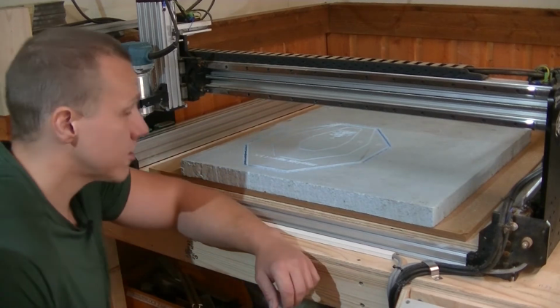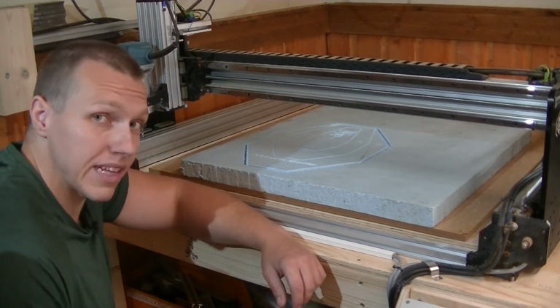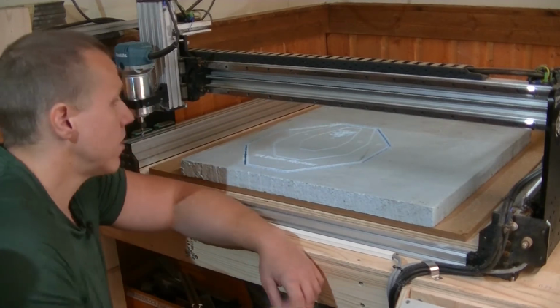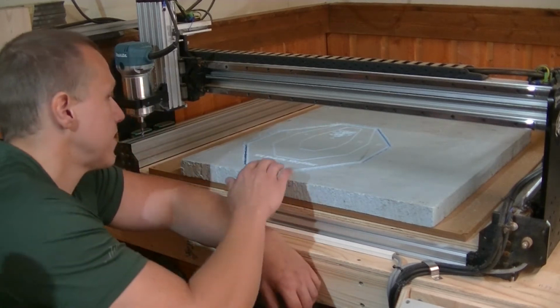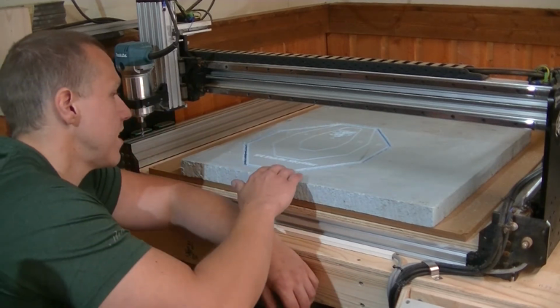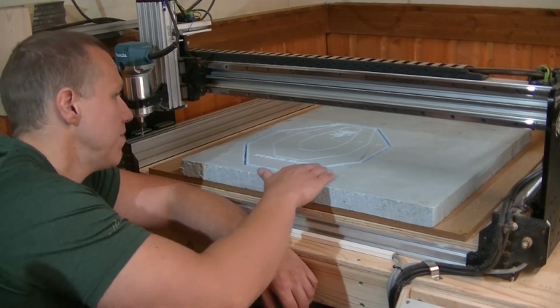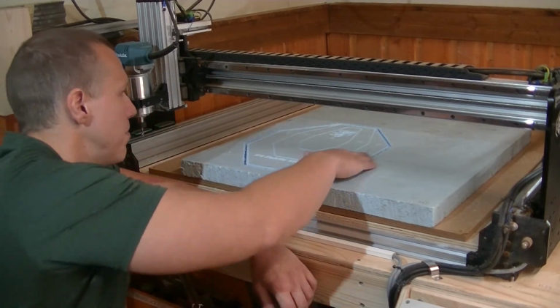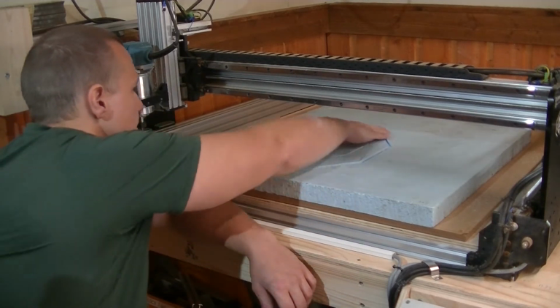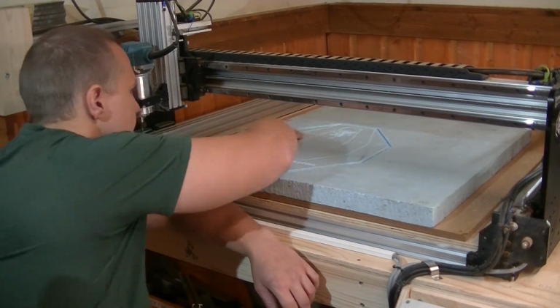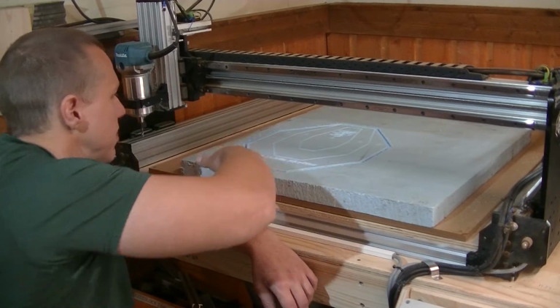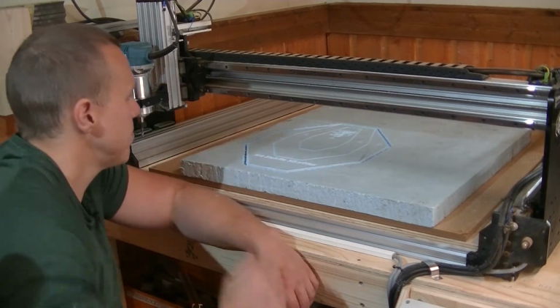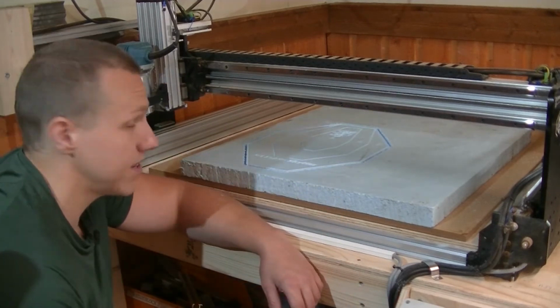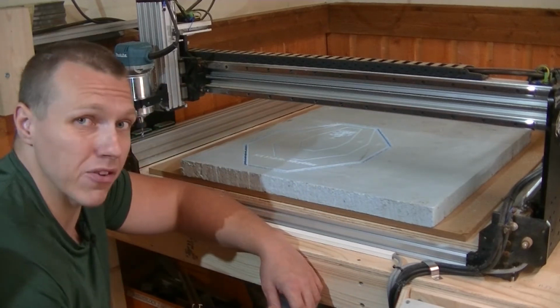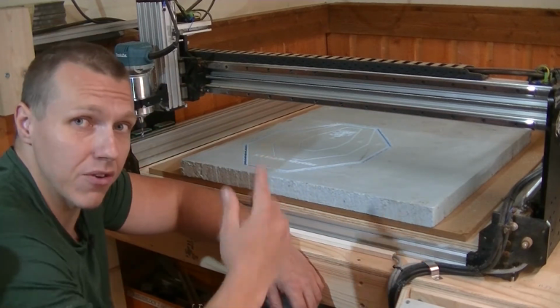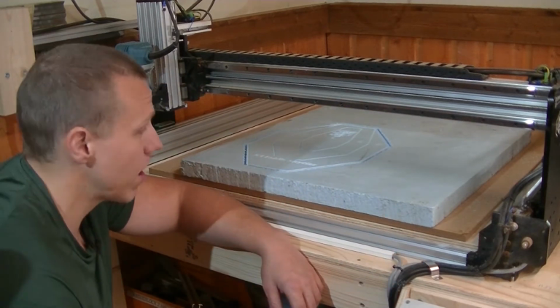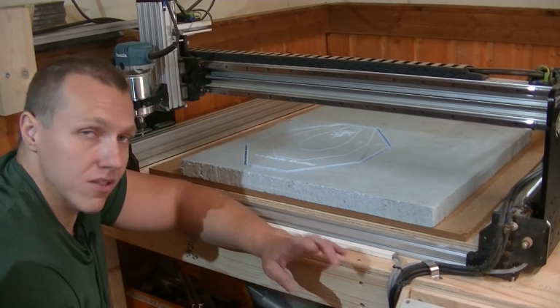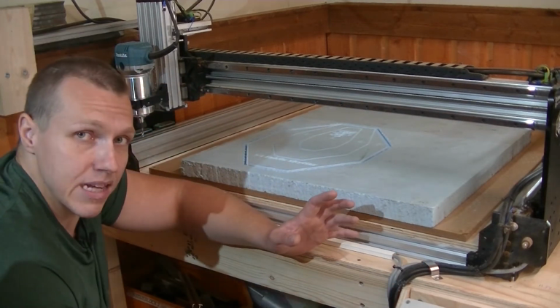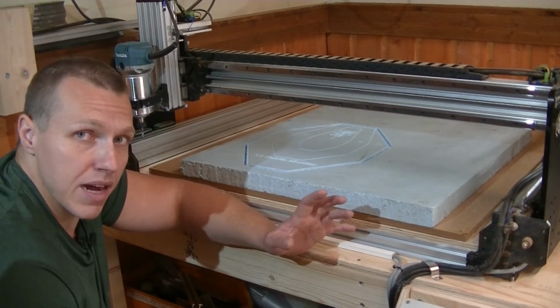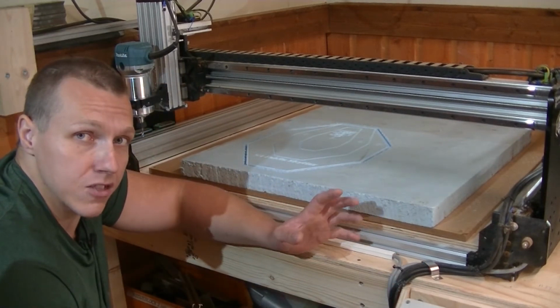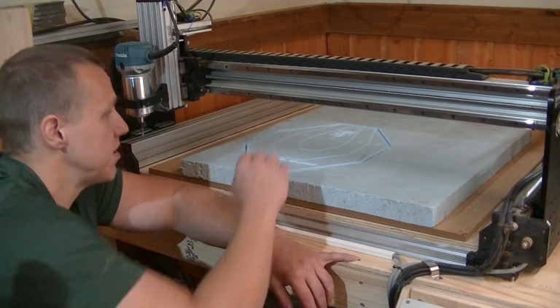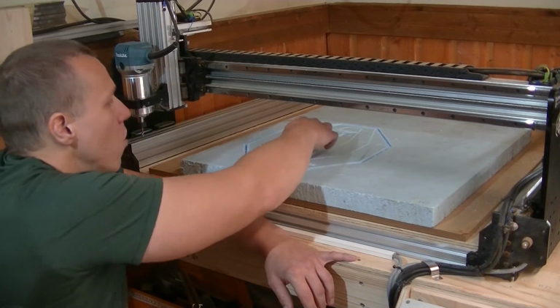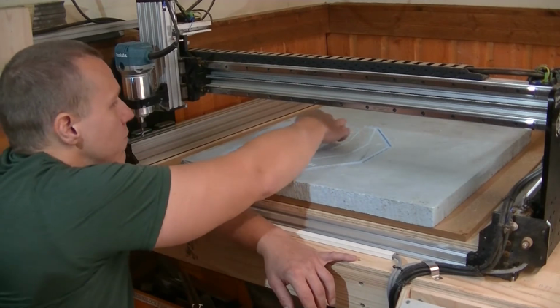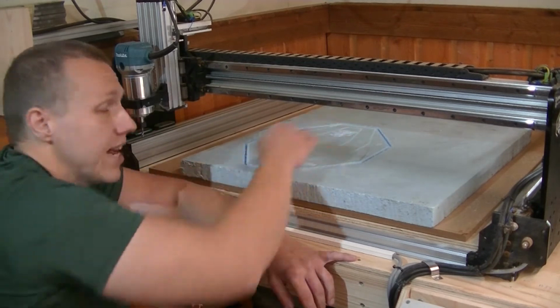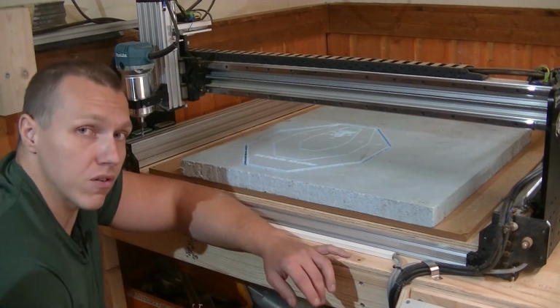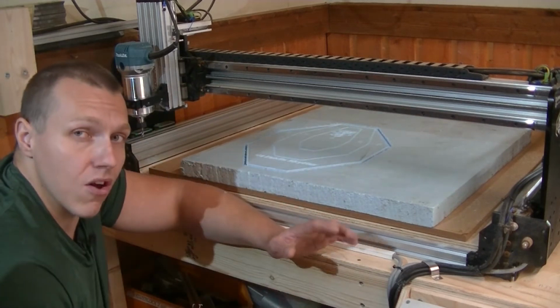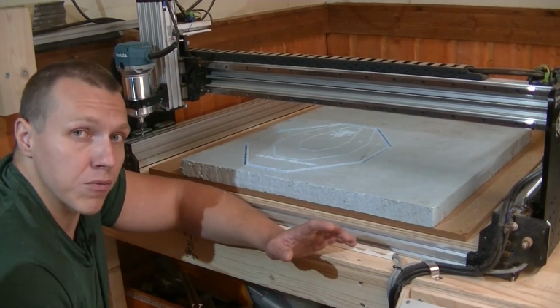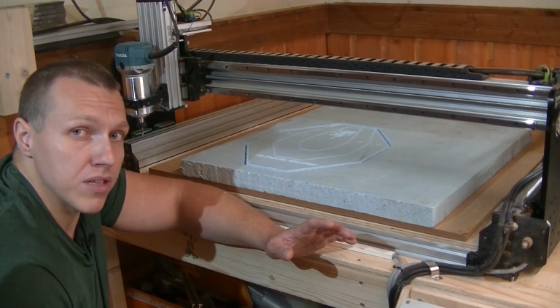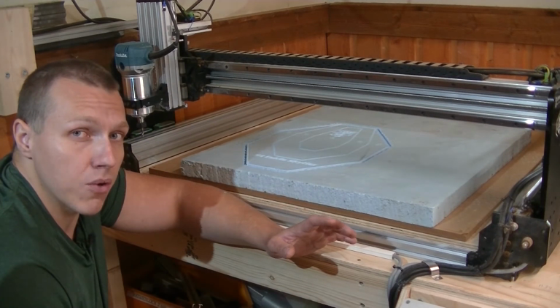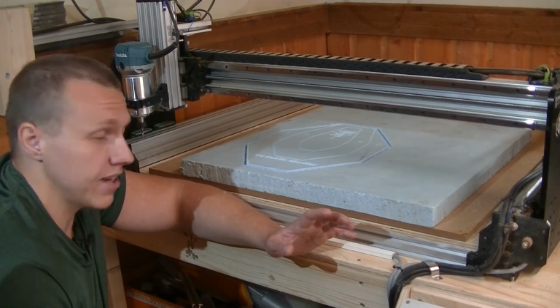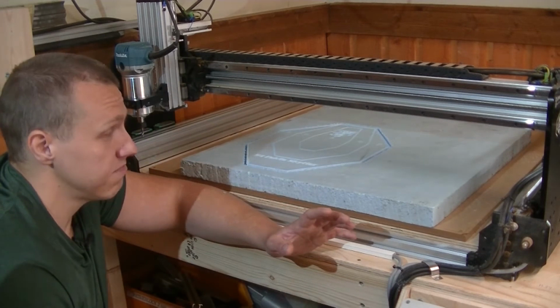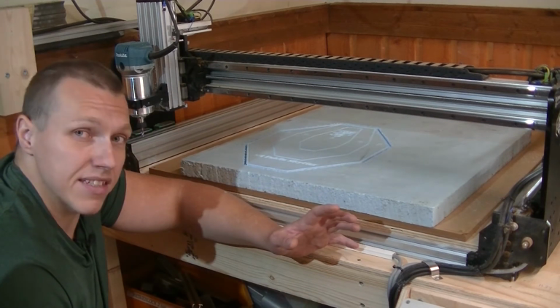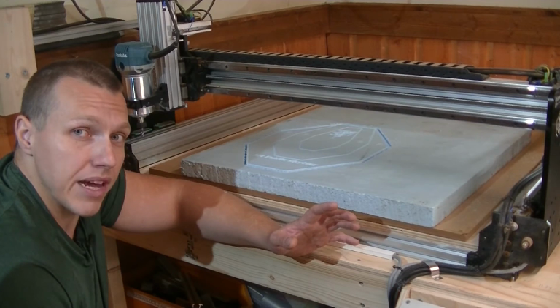I'm definitely going to call that a success. I did mess up a bit during the tool change, but nothing too bad and it's on me, not the machine or the program. The next step is to go back to the CAD software and make sure I have a hole in the middle for the actual clock. After that I'm going to post it to G-code again, and then it's time for MDF.